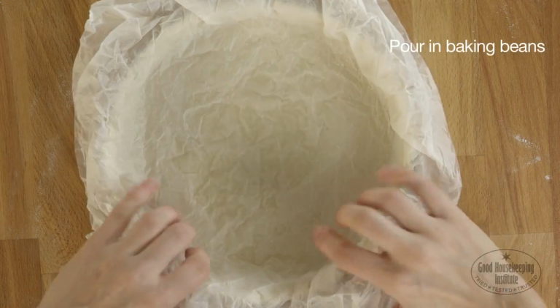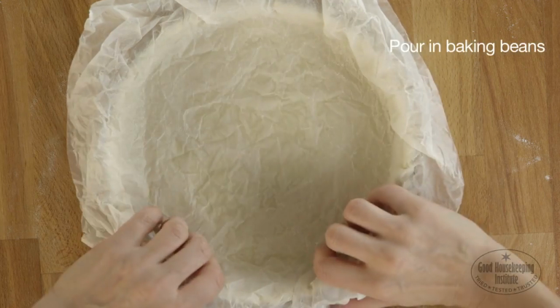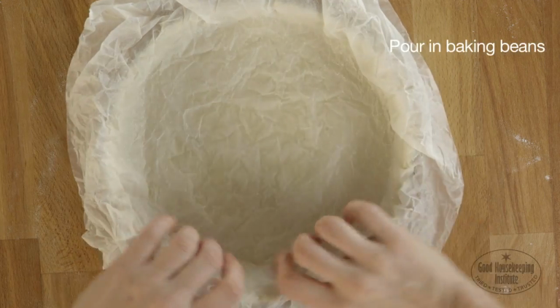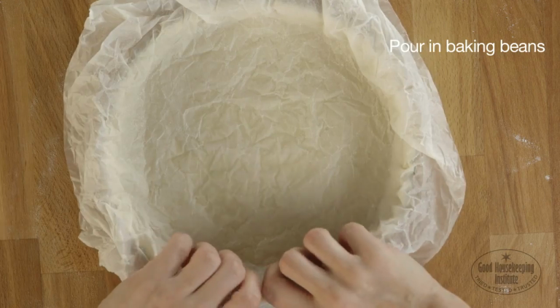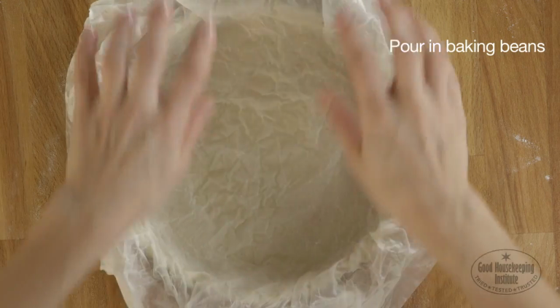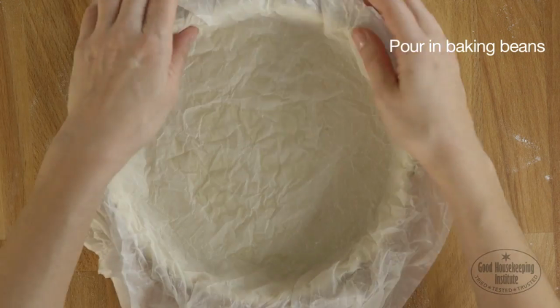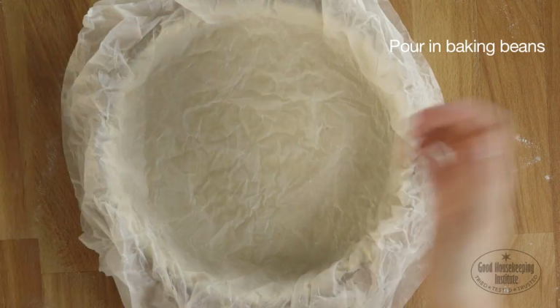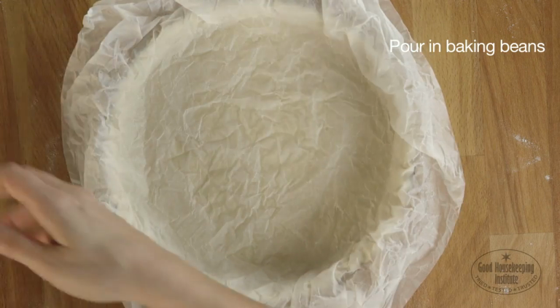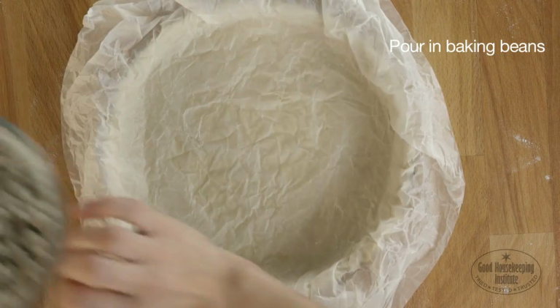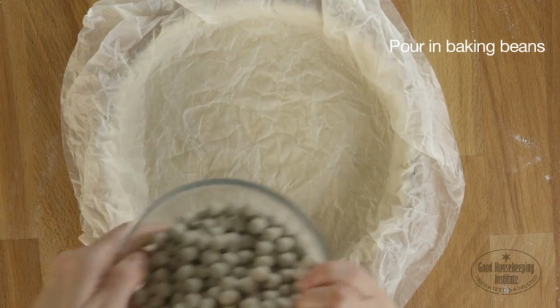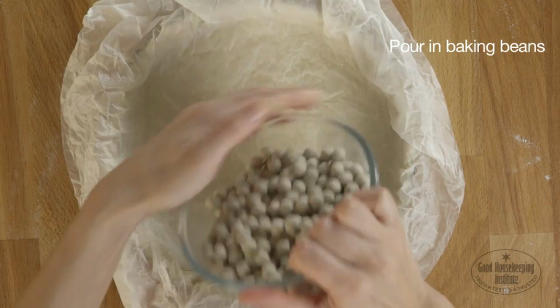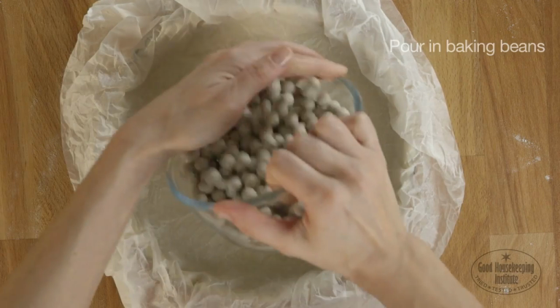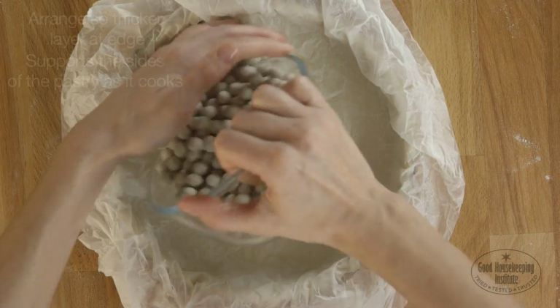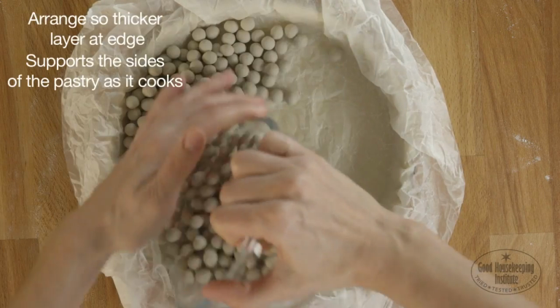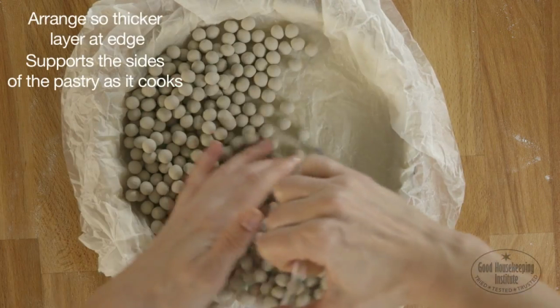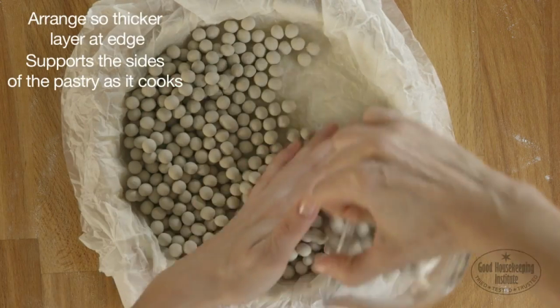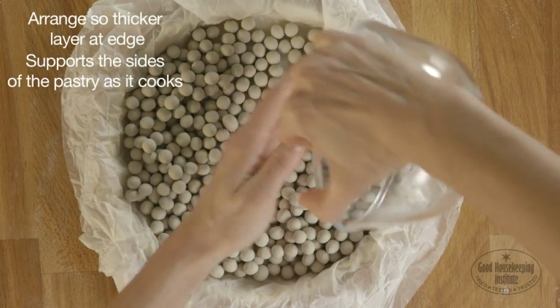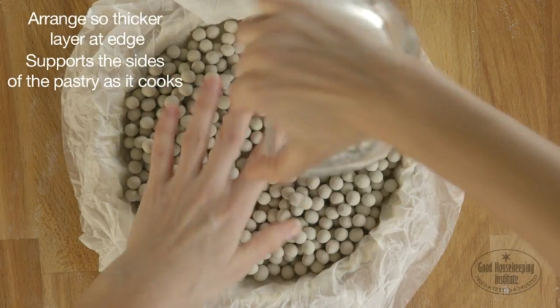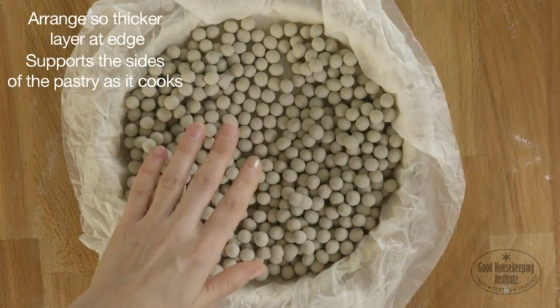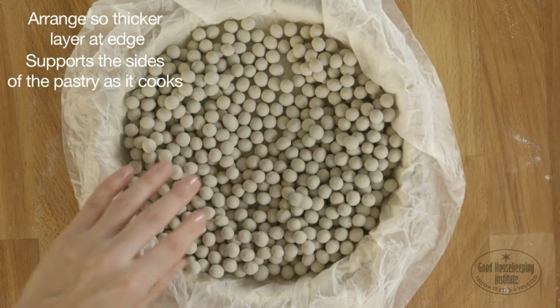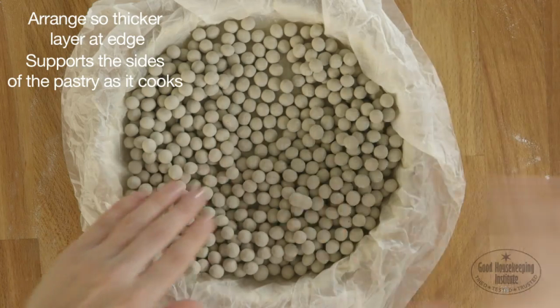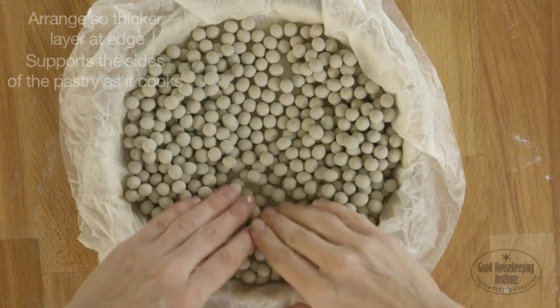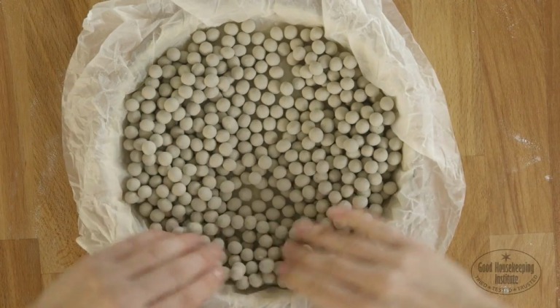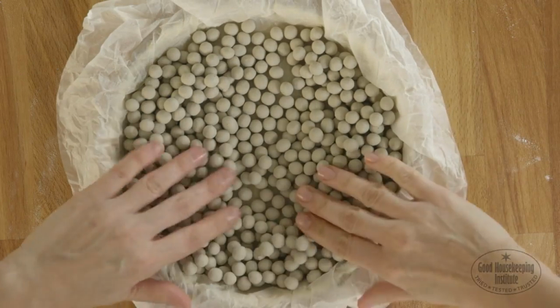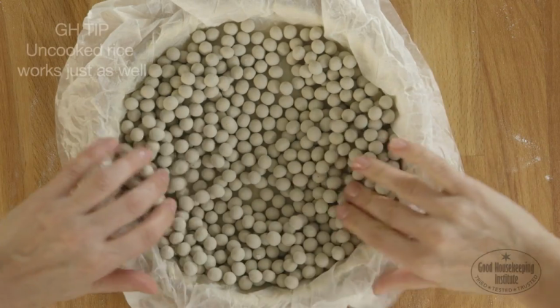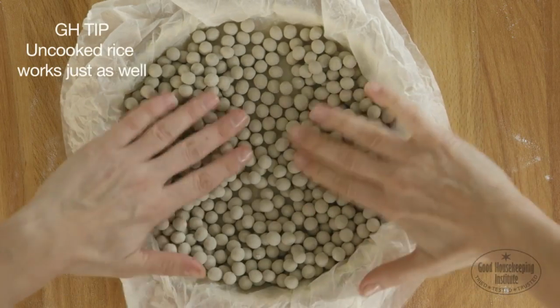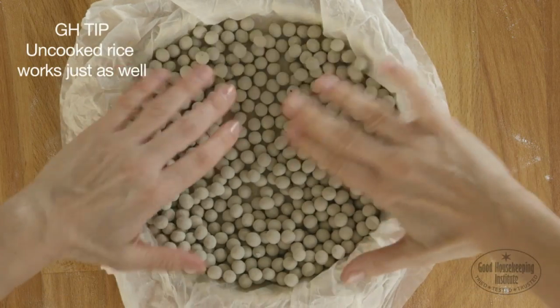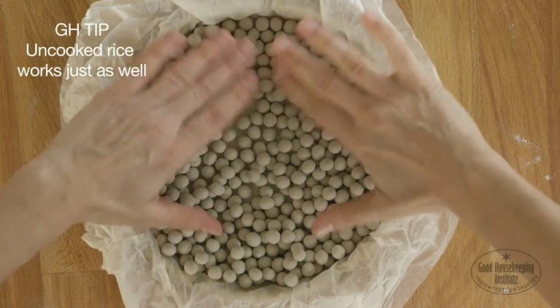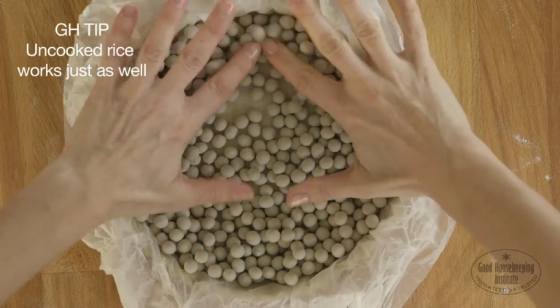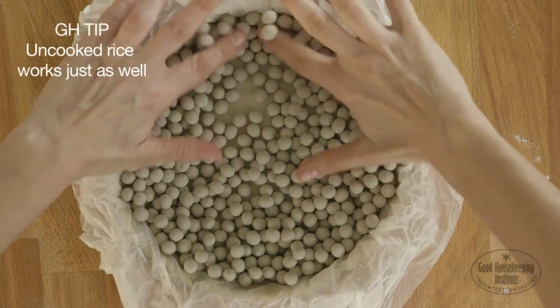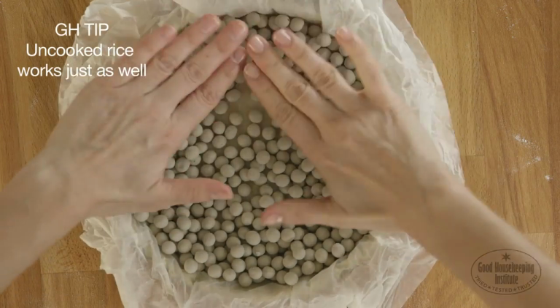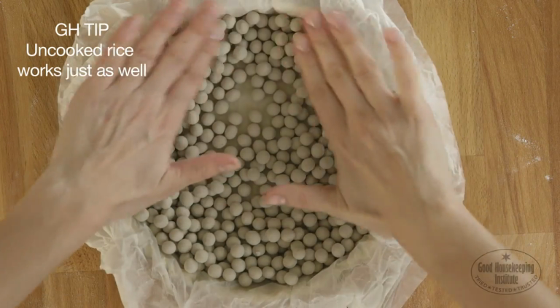Pour in the baking beans. Arrange them so there's a thicker layer at the edge to support the sides of the pastry as it cooks. Uncooked rice works just as well in place of baking beans.